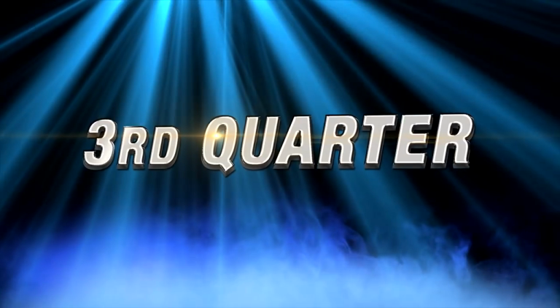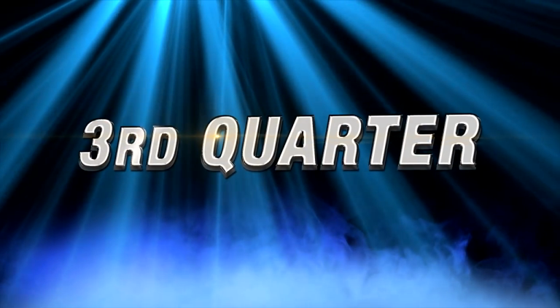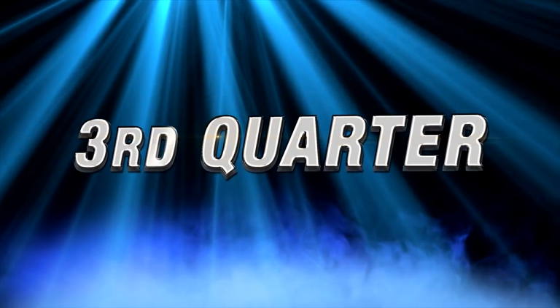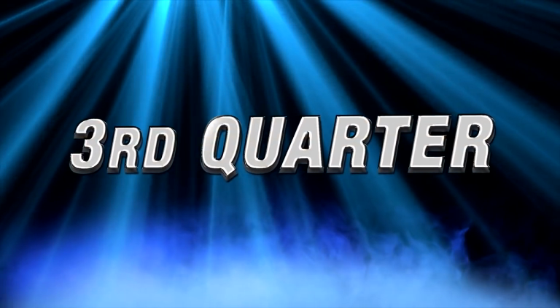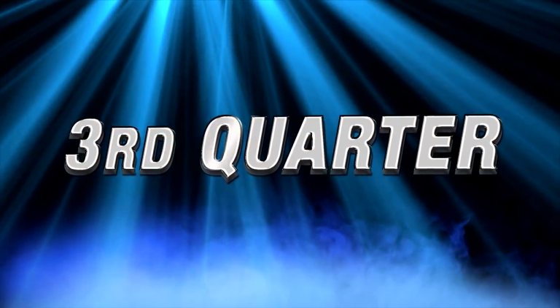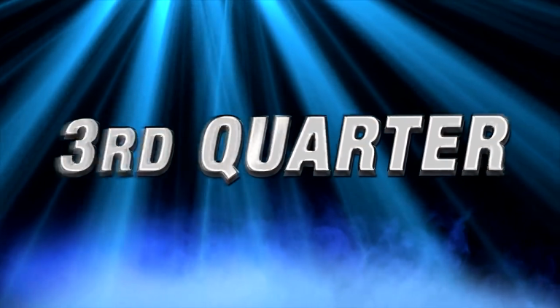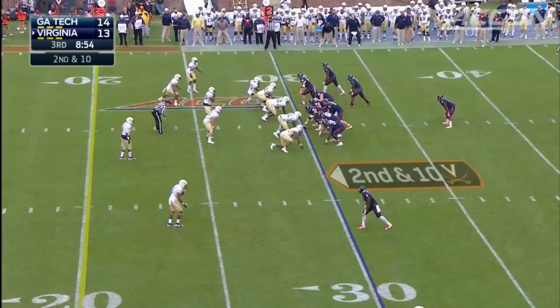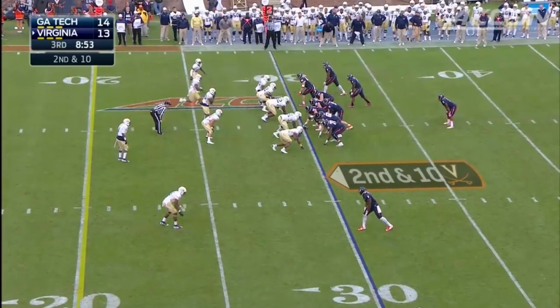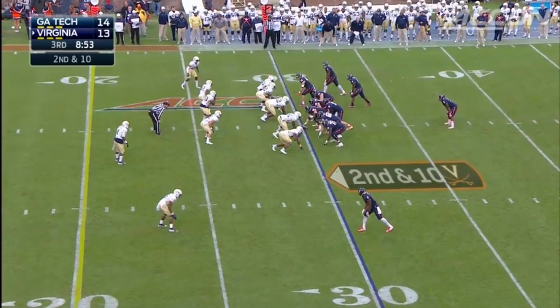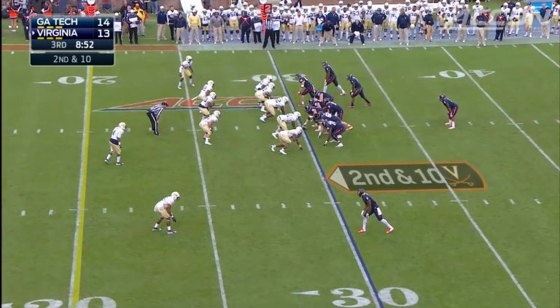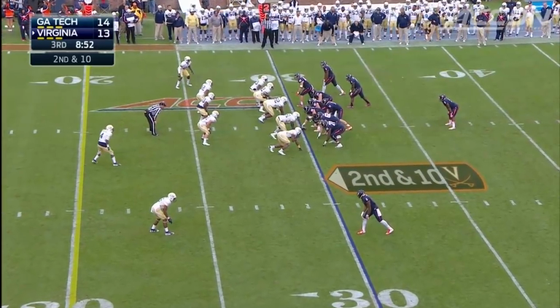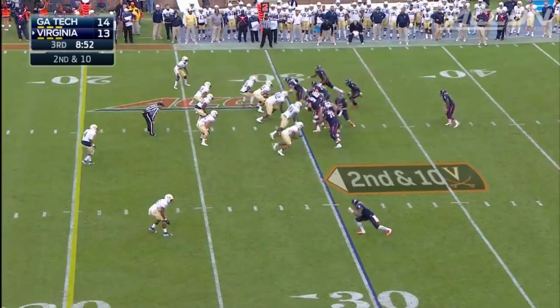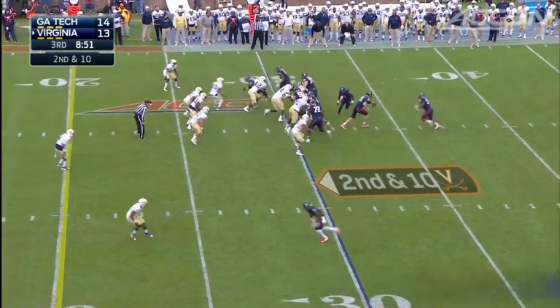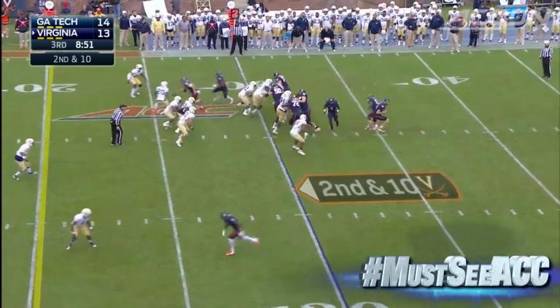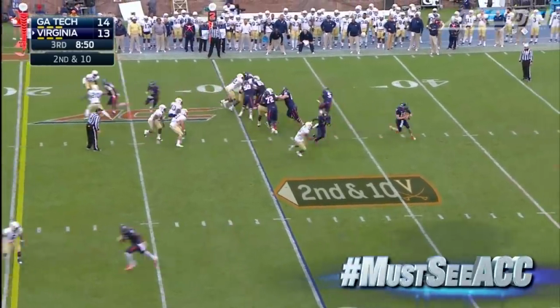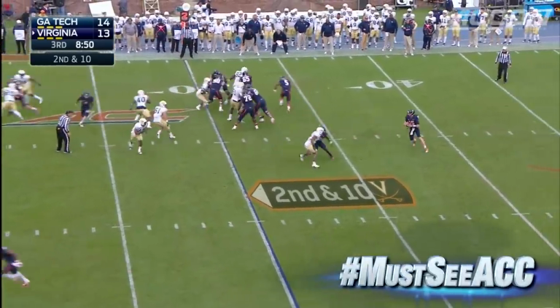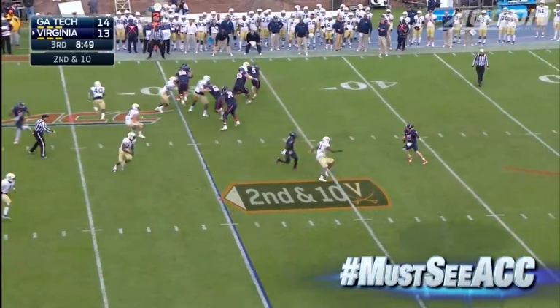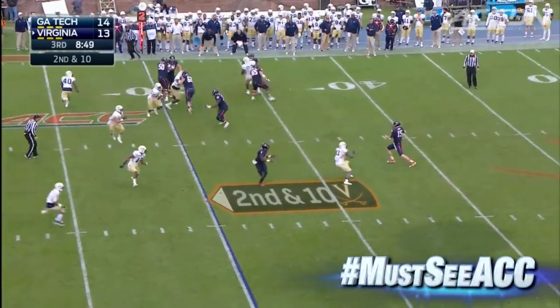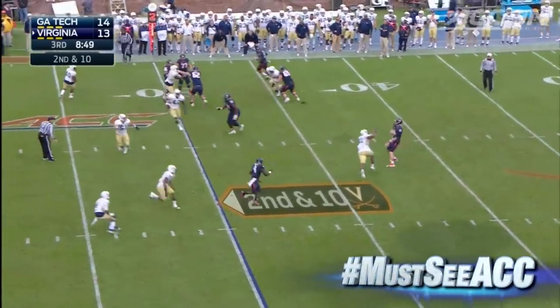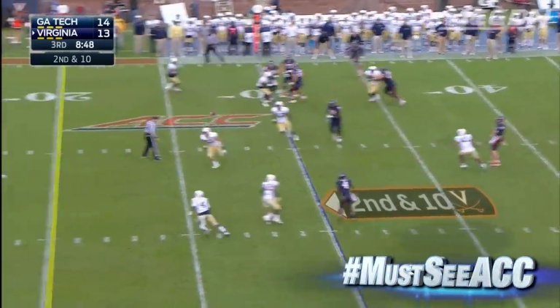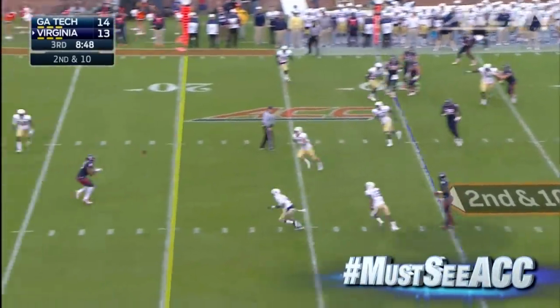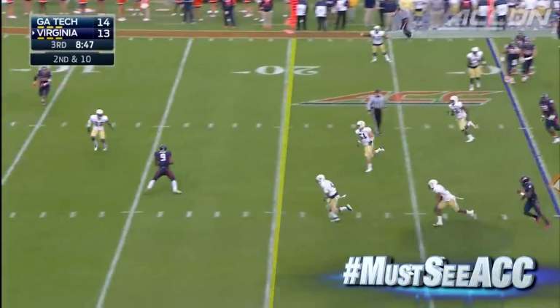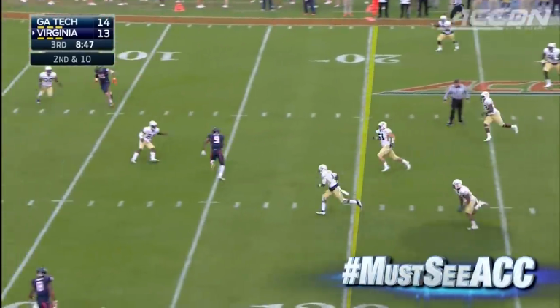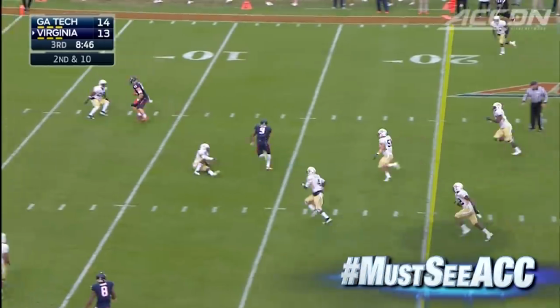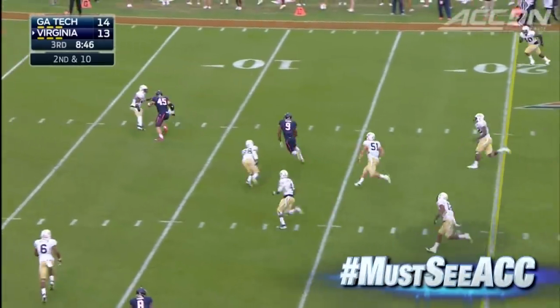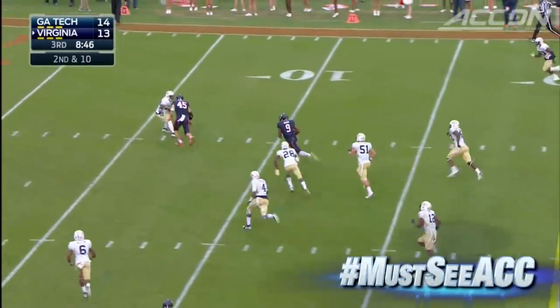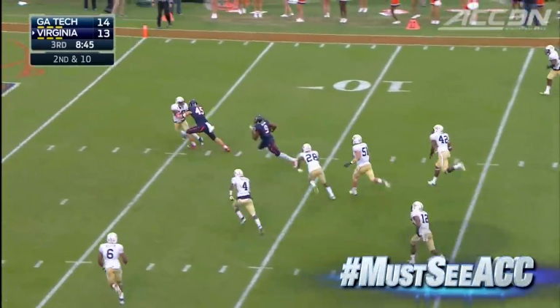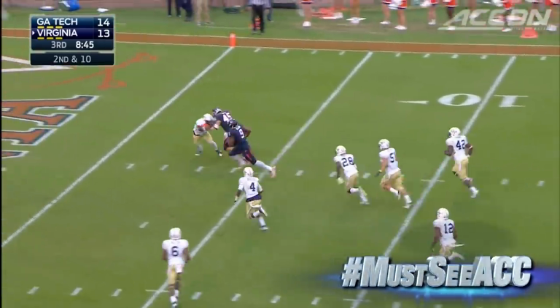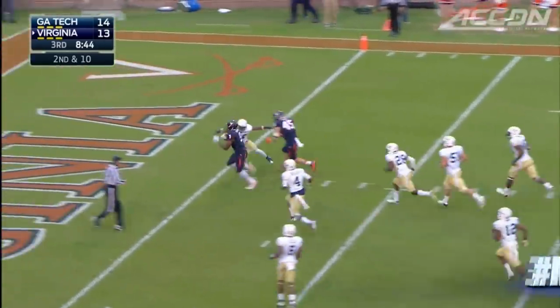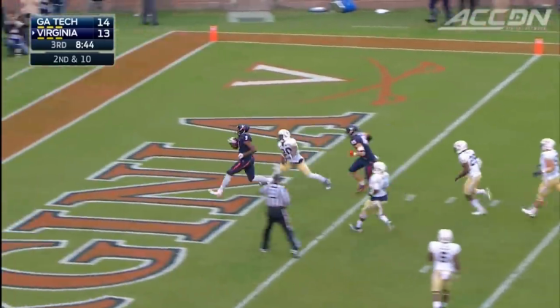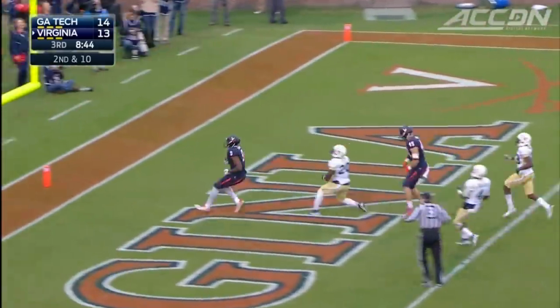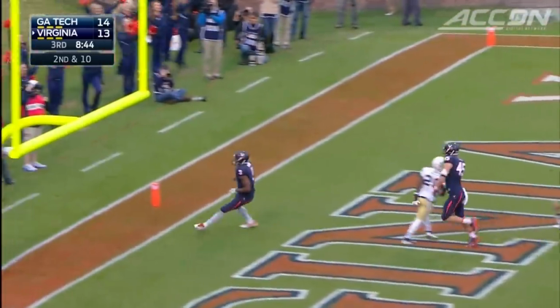That would be the score at the half. Mid-third quarter, Tech up 14-13. Matt Johns hooks up with Kane Severin — 30 yards for the touchdown. 20-14 UVA.